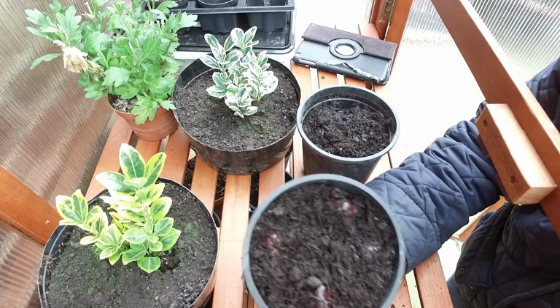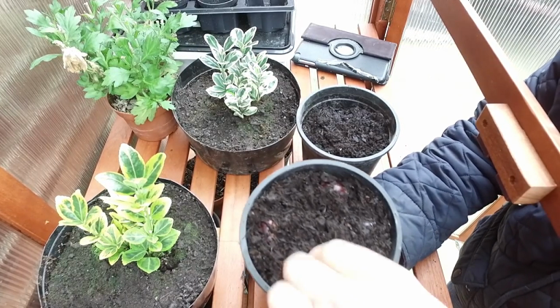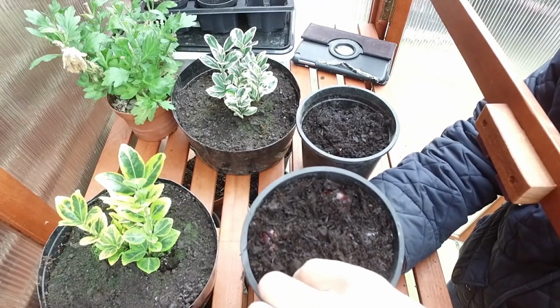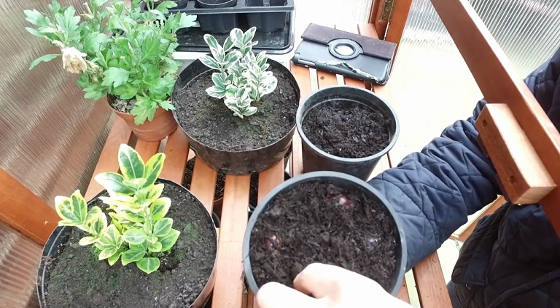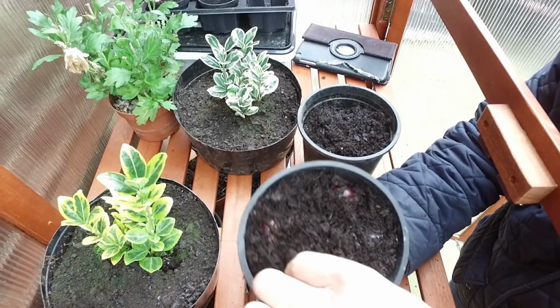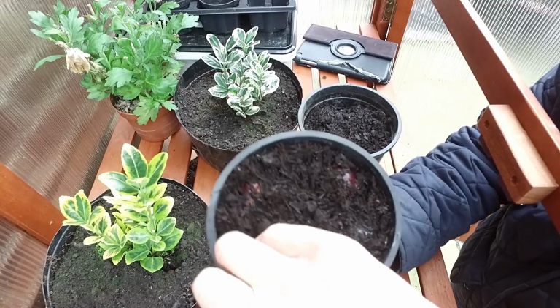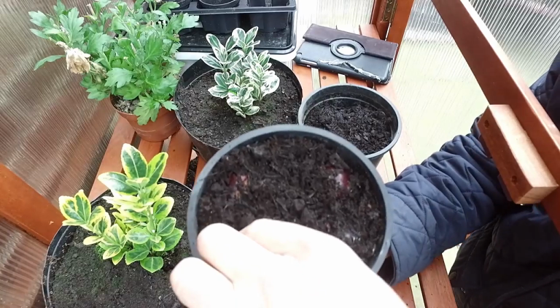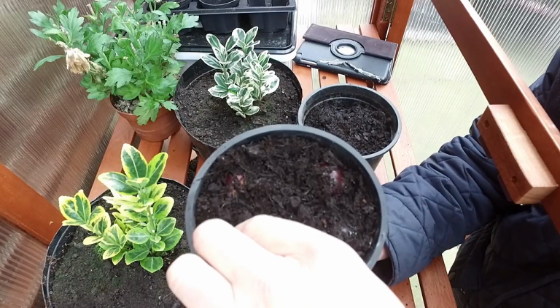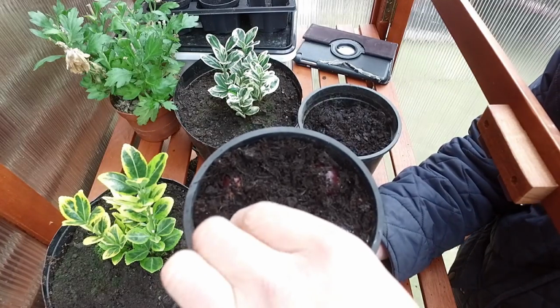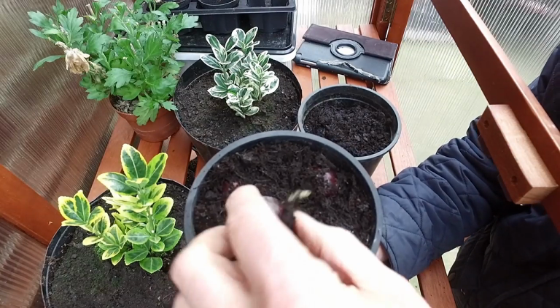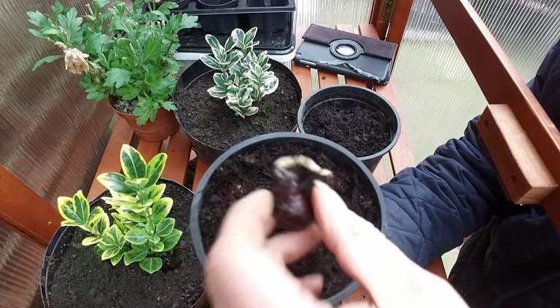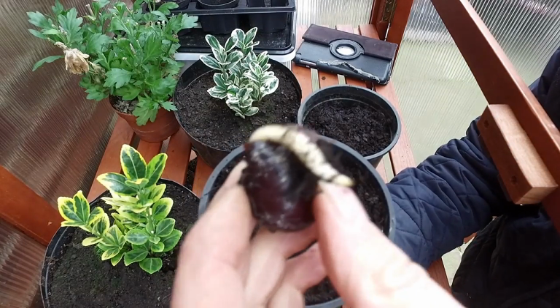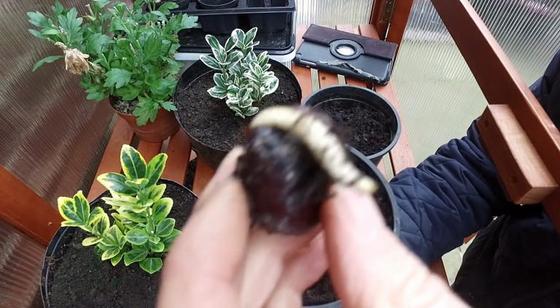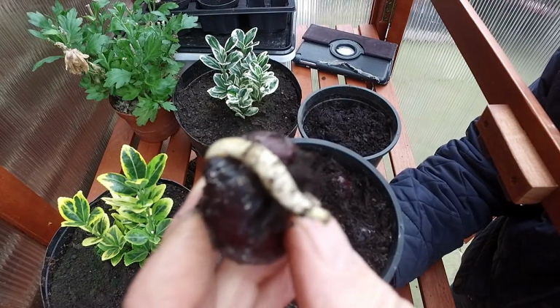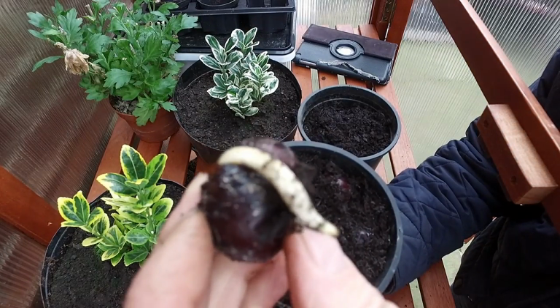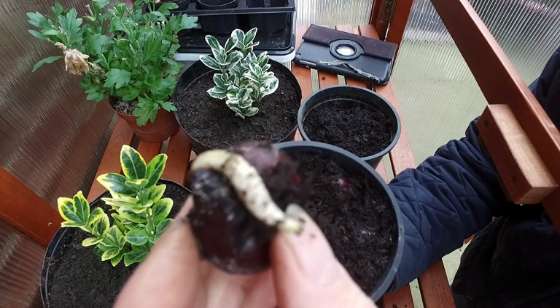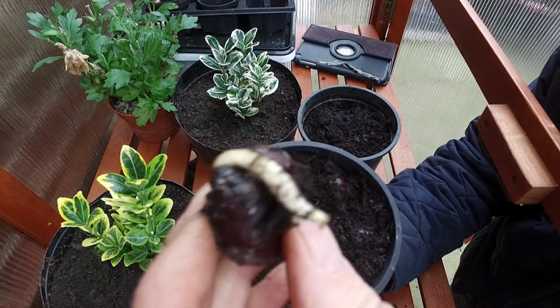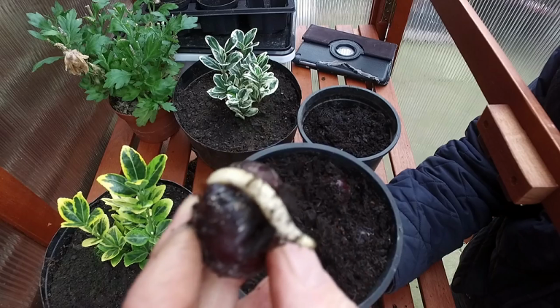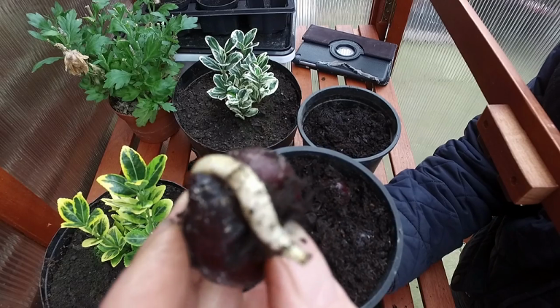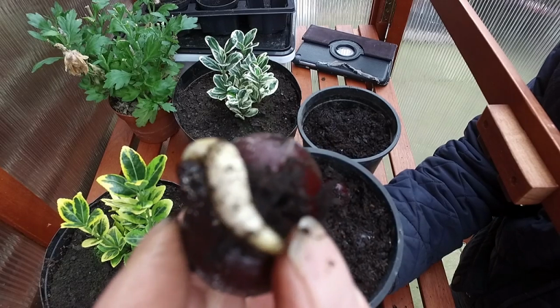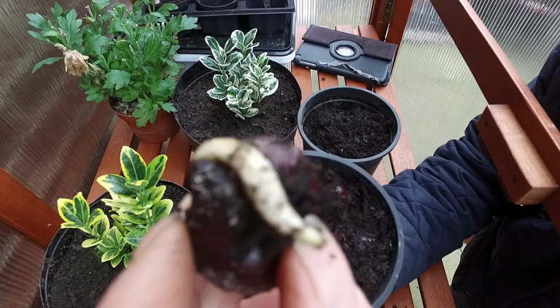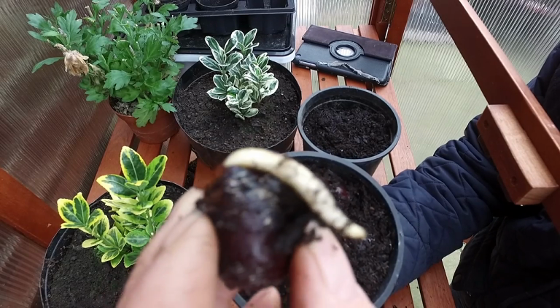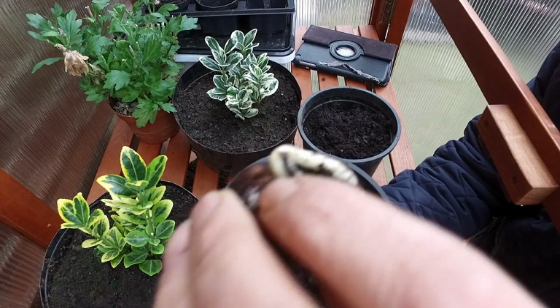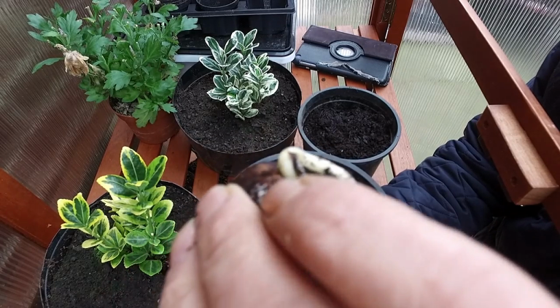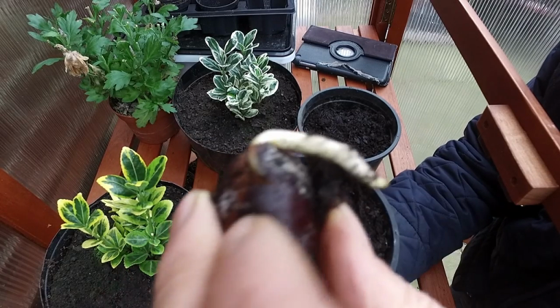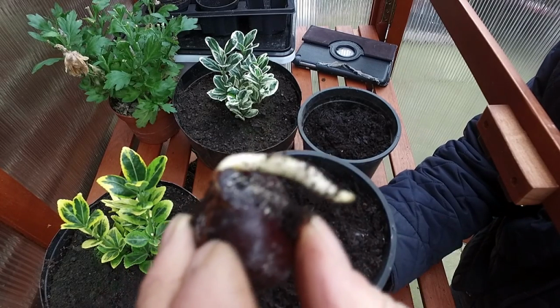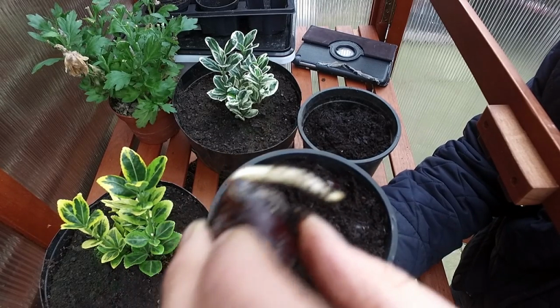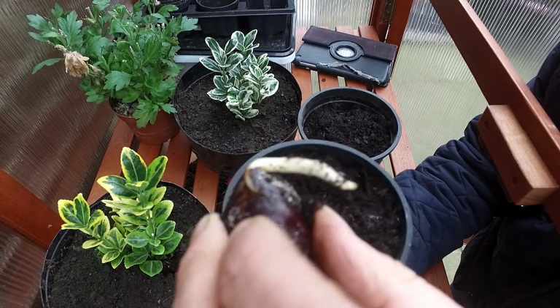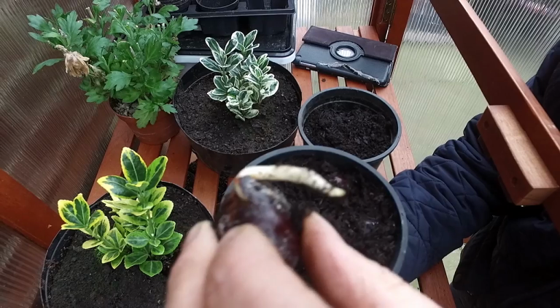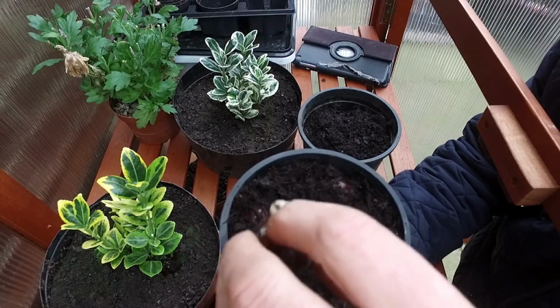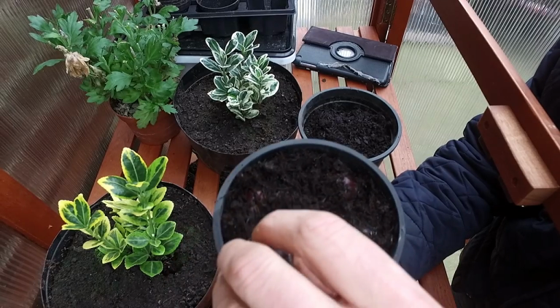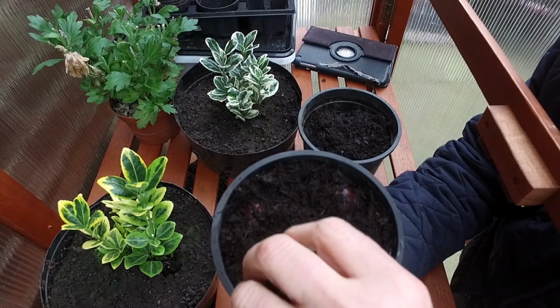I'm going to gently remove this conker. As you can see, that's an absolutely fantastic result — it's shot its root through and it's doing really well. So very carefully I'll put this back in the pot.